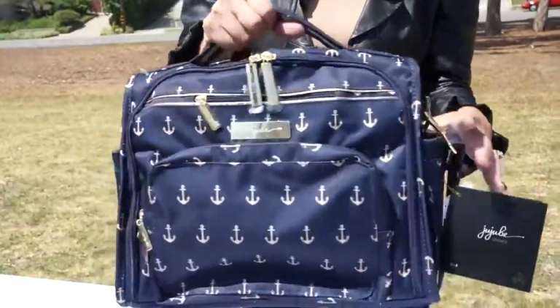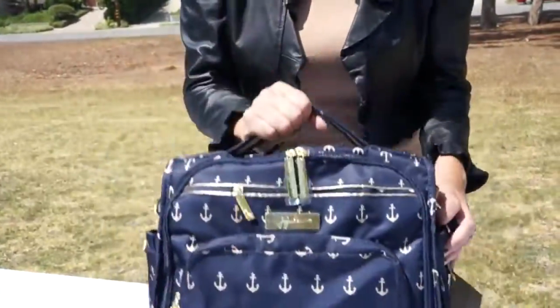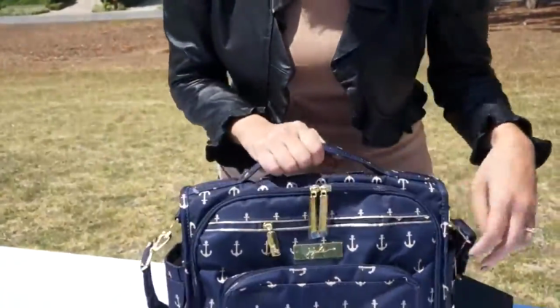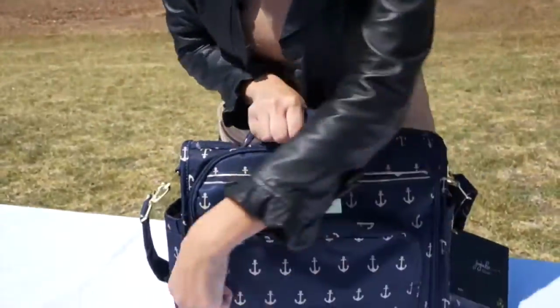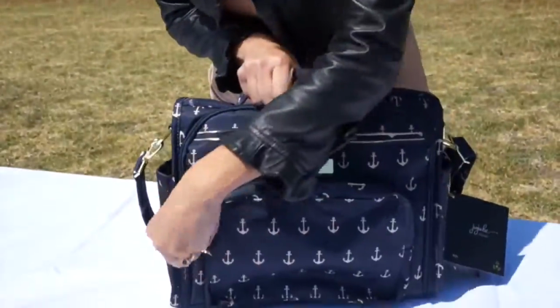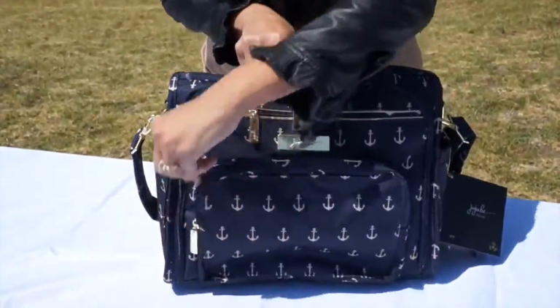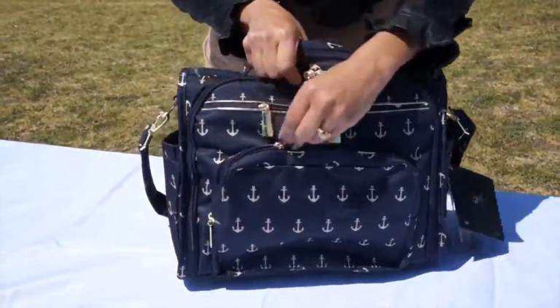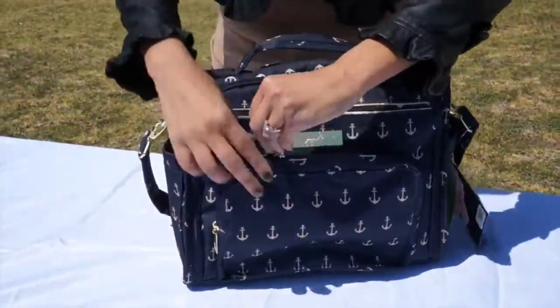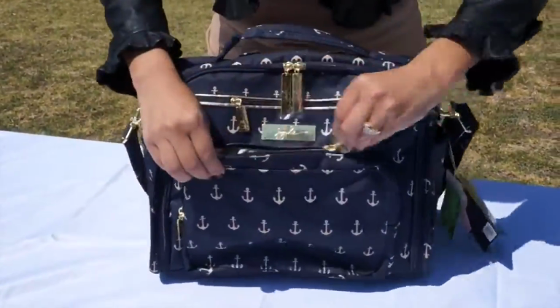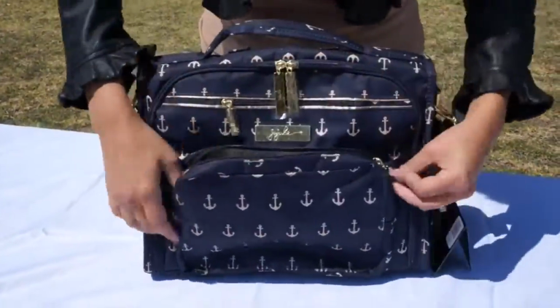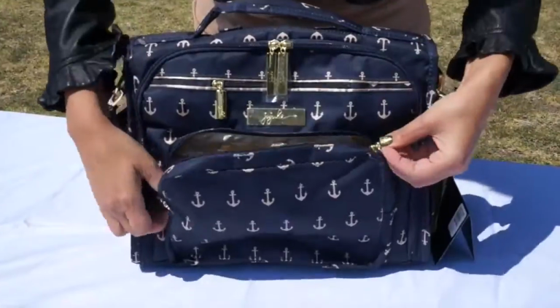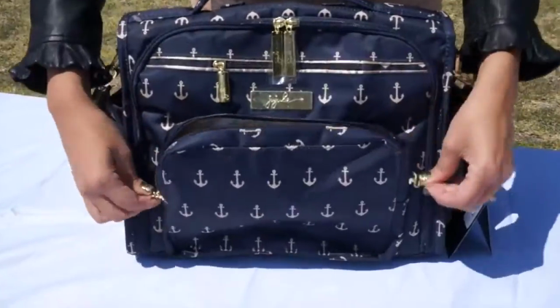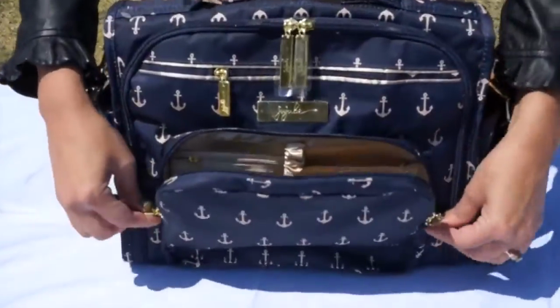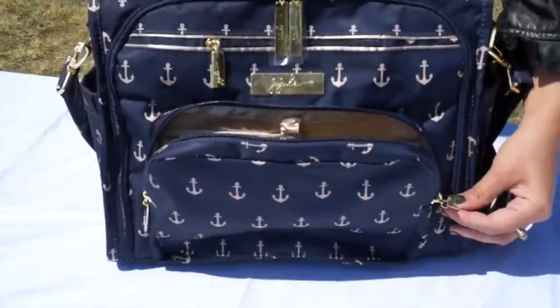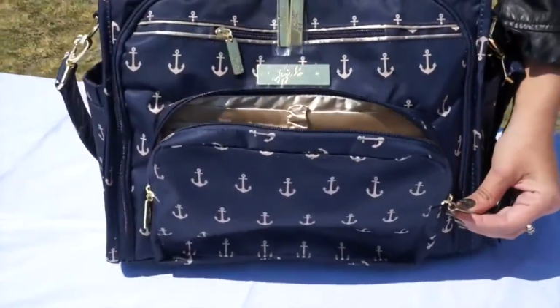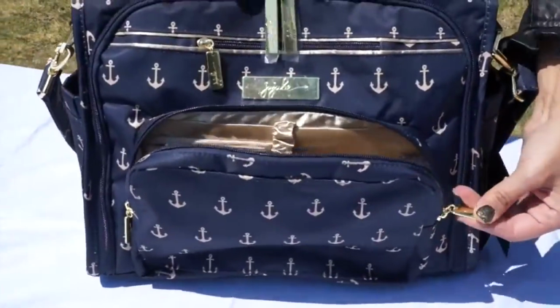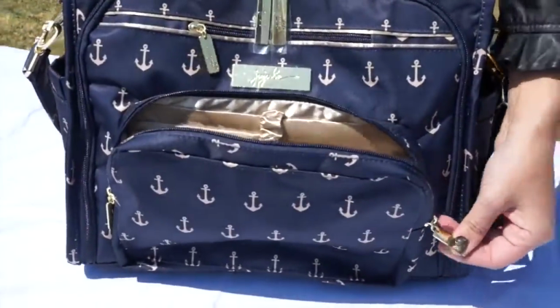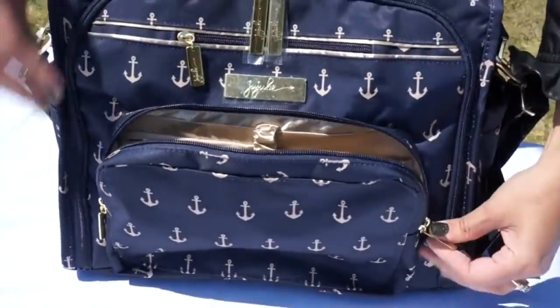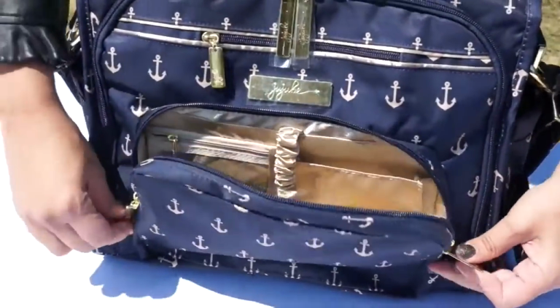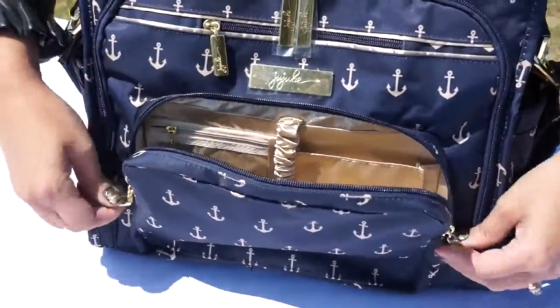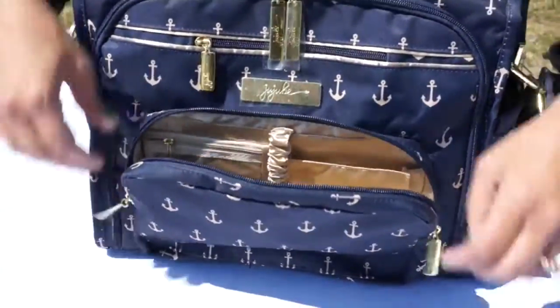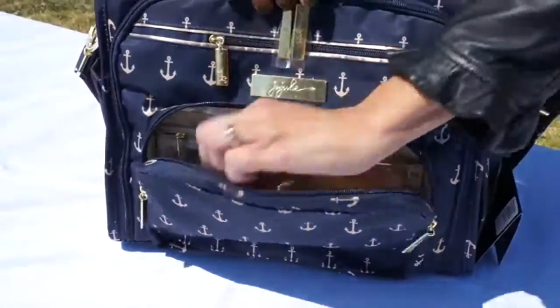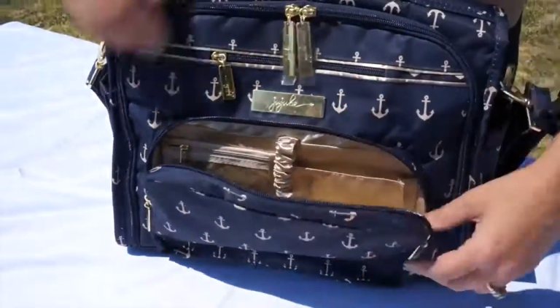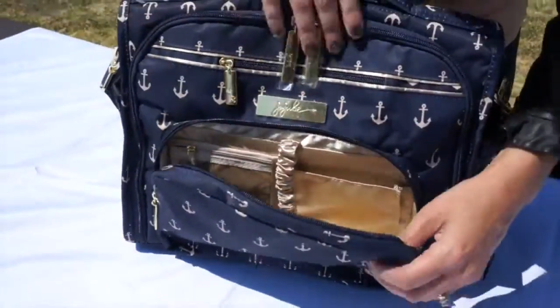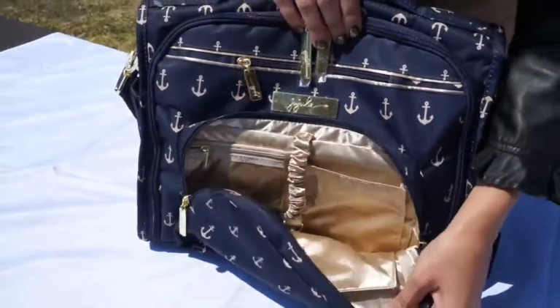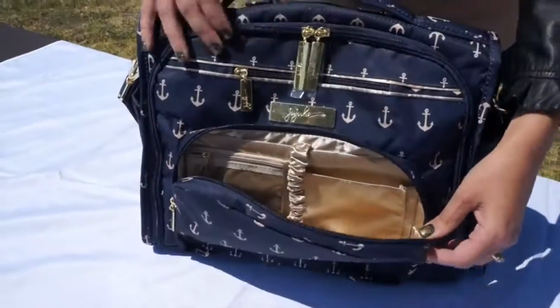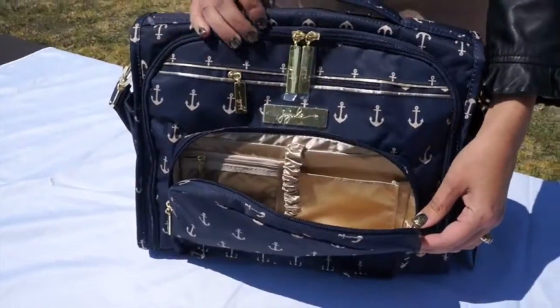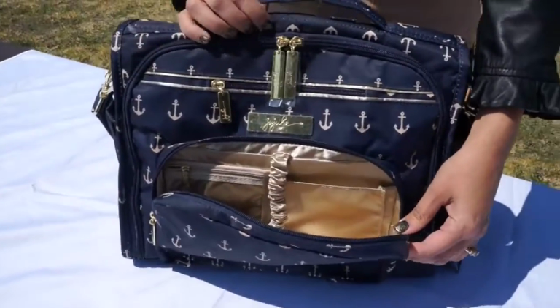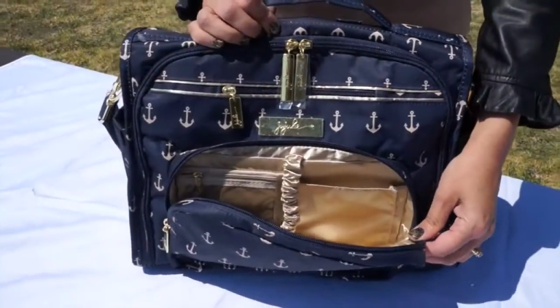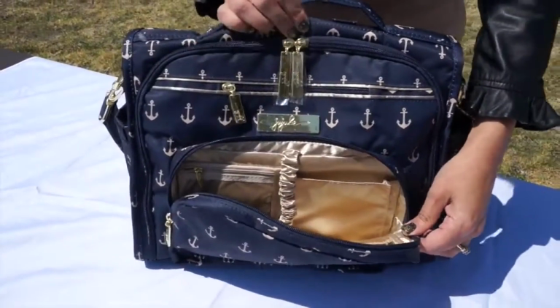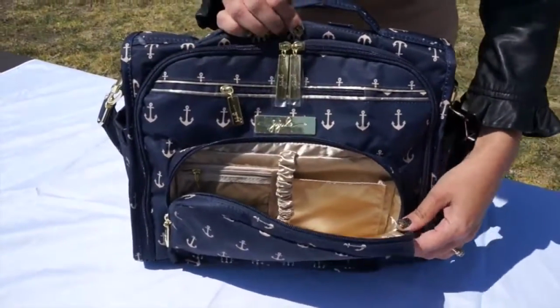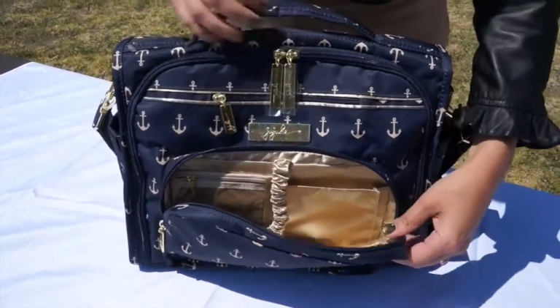First I'm going to show you the mommy pocket. All of our BFFs have the gold hardware, and the mommy pocket is just like this. All of our bags are all about organization.